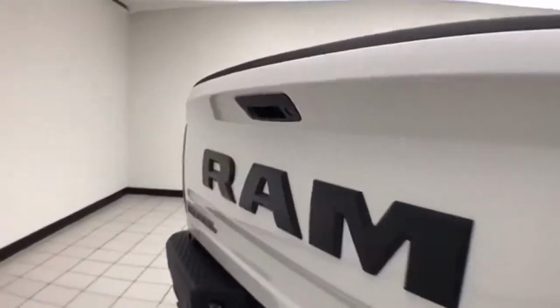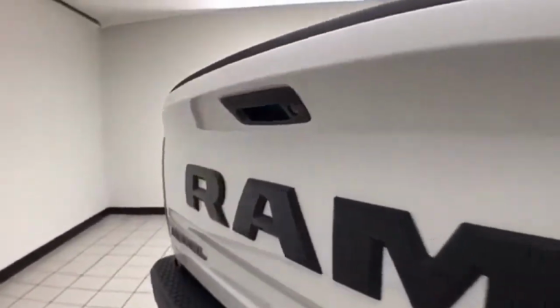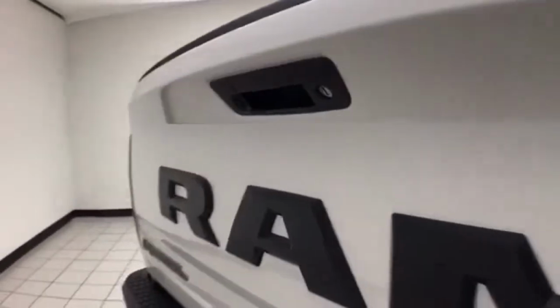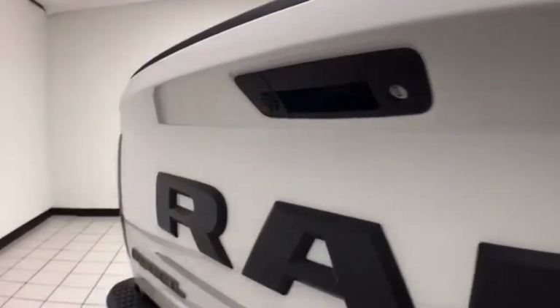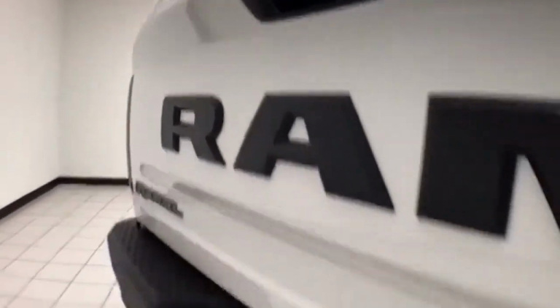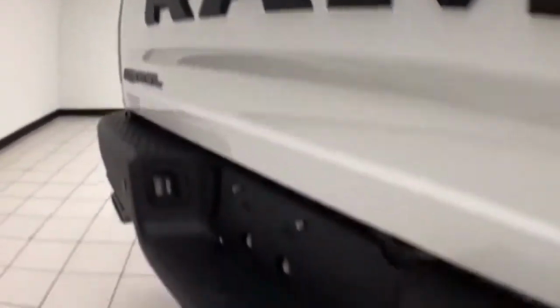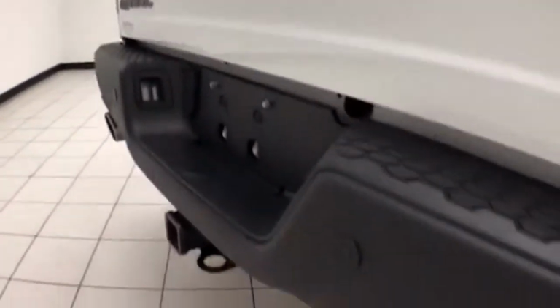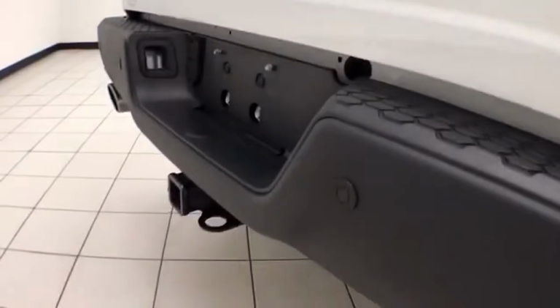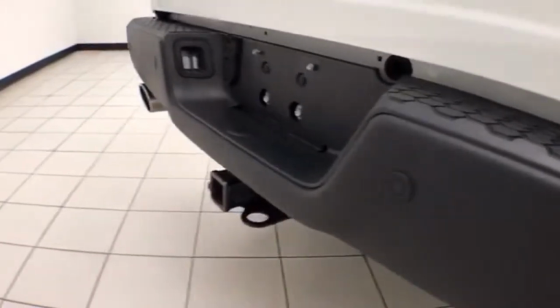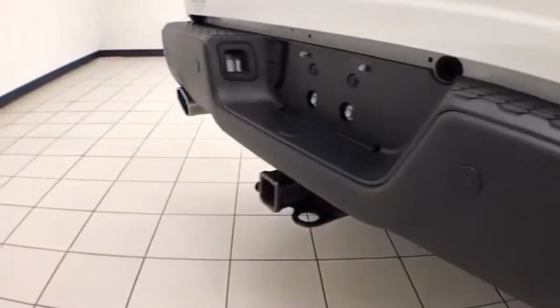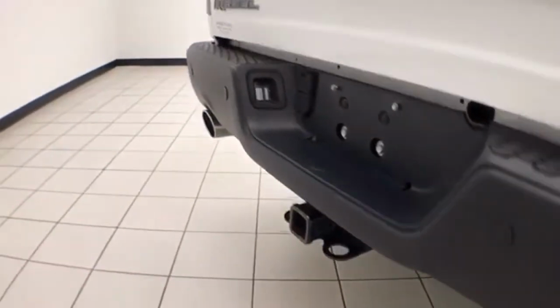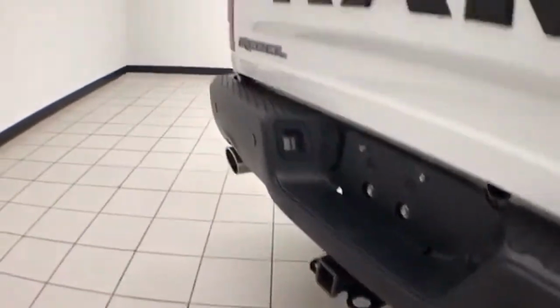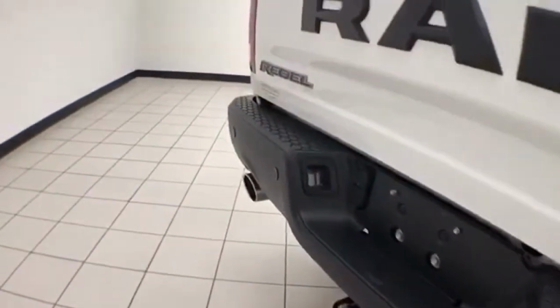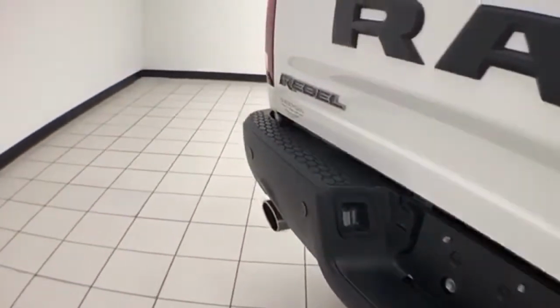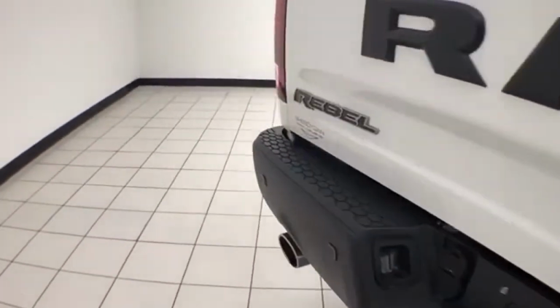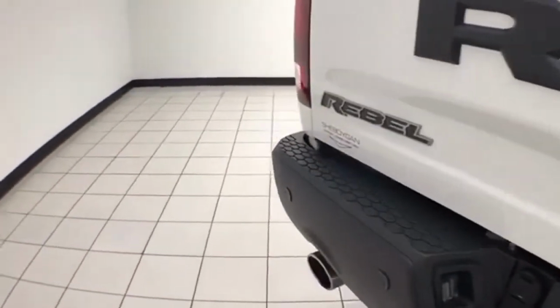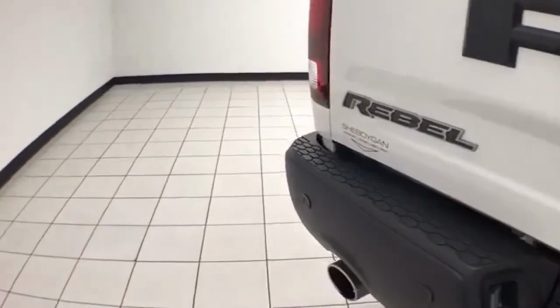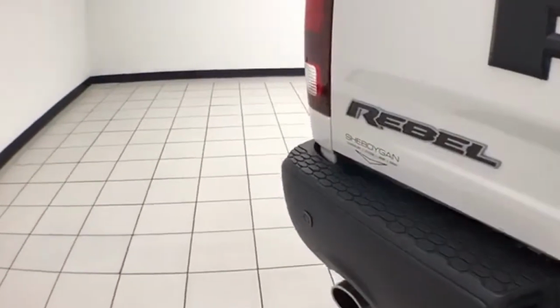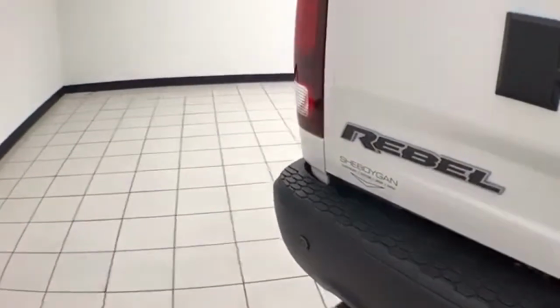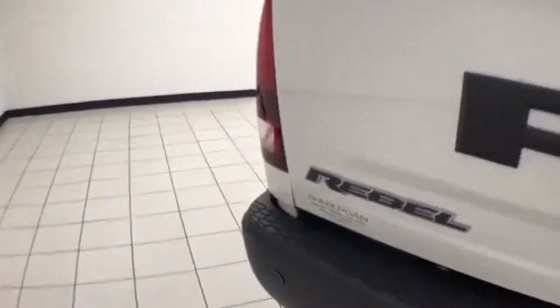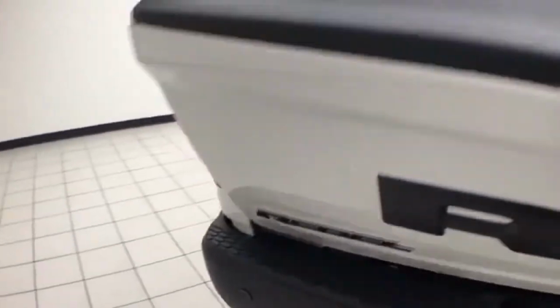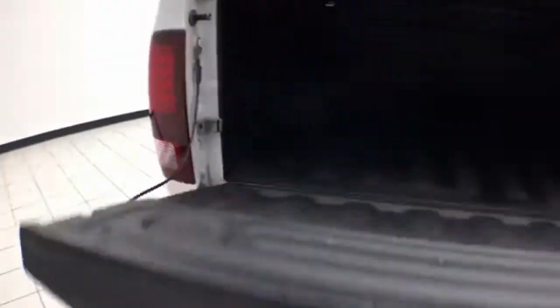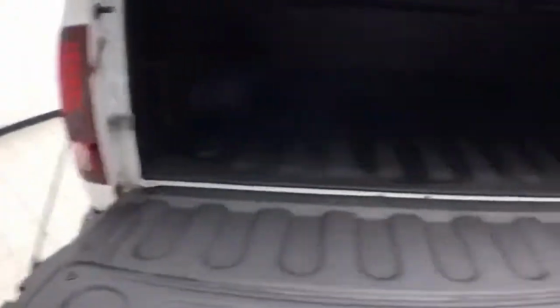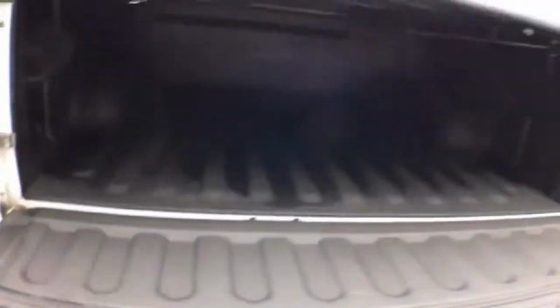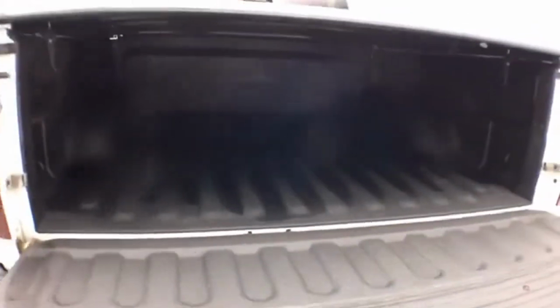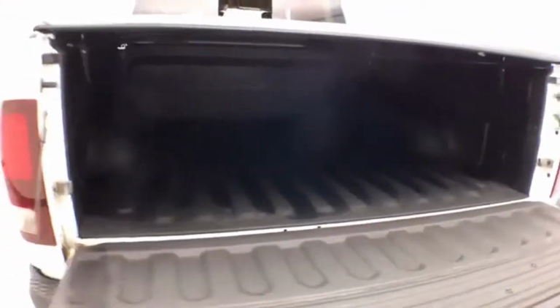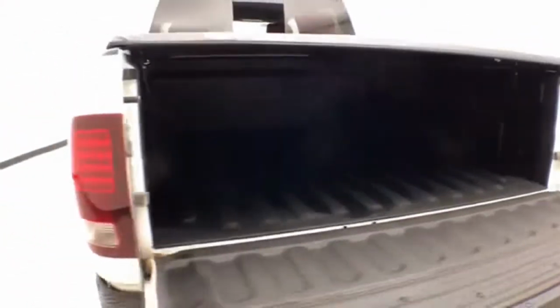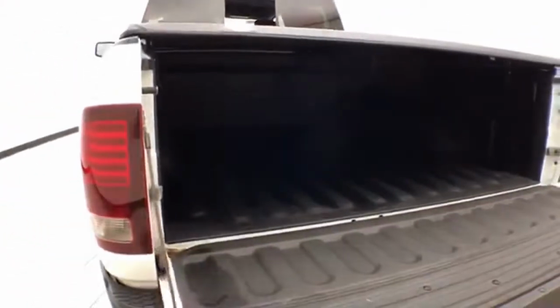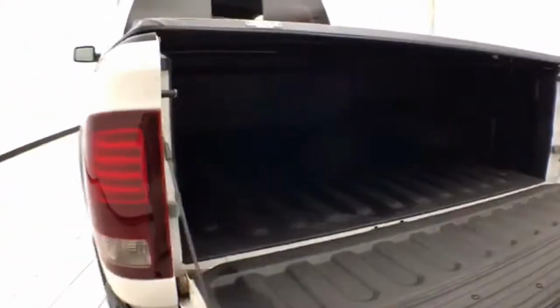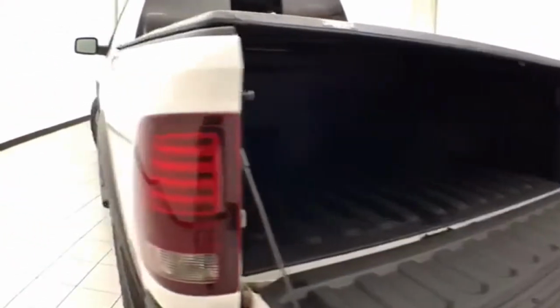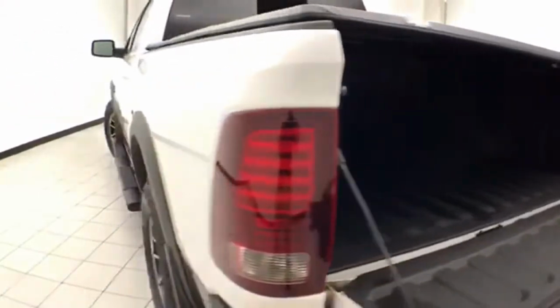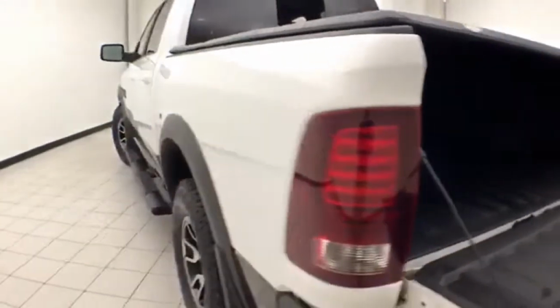Locking tailgate. Backup camera along with rear parking sensors. Trailering package — that backup camera is perfect for hooking up a trailer without any assistance.